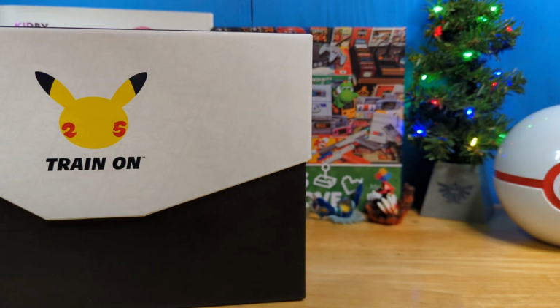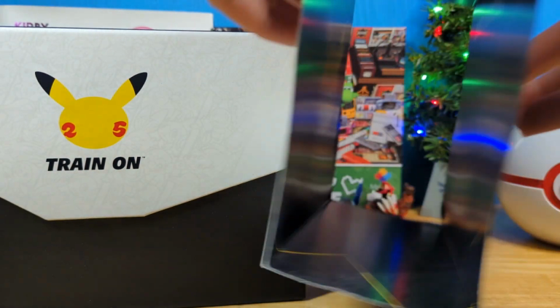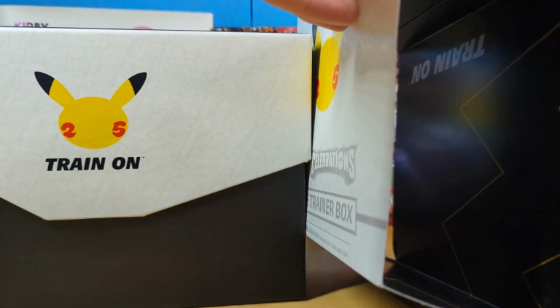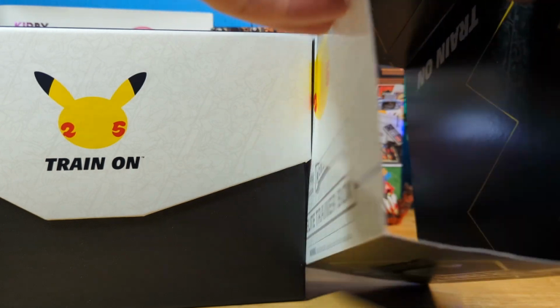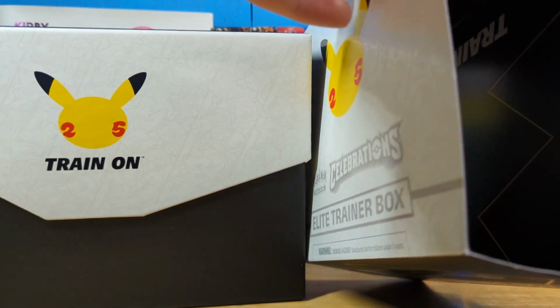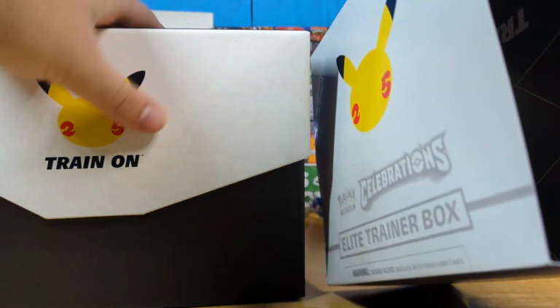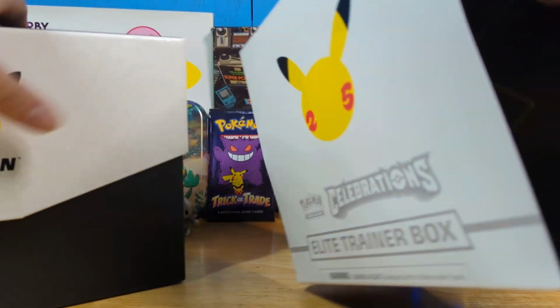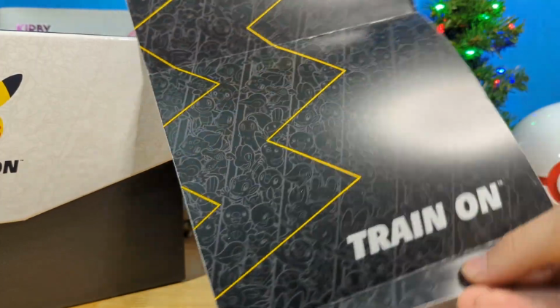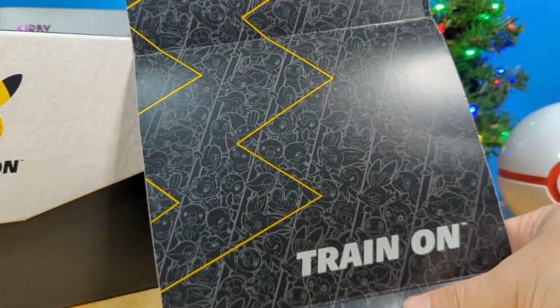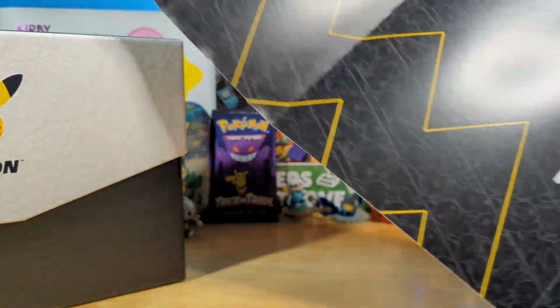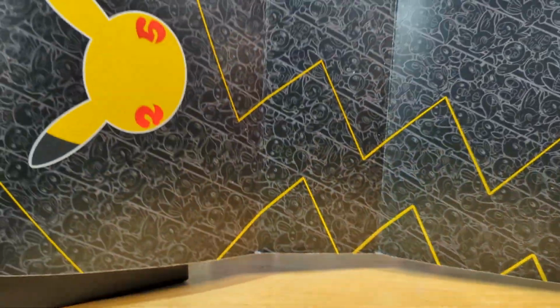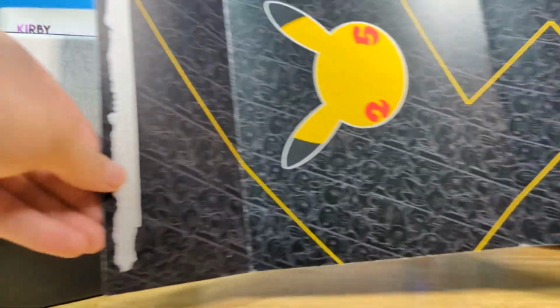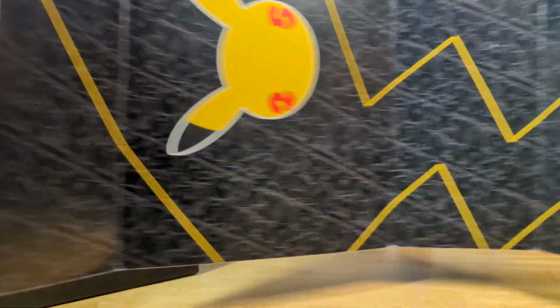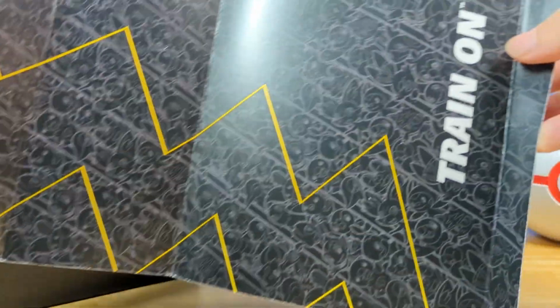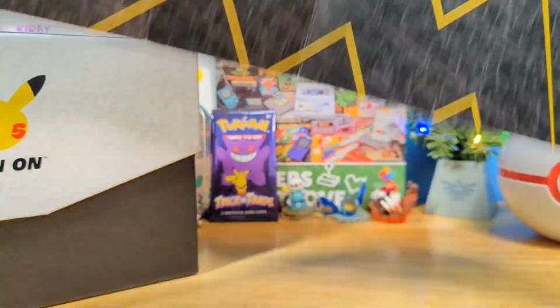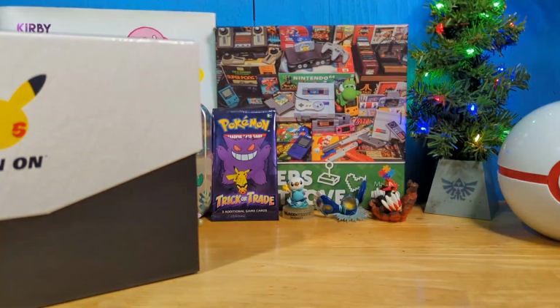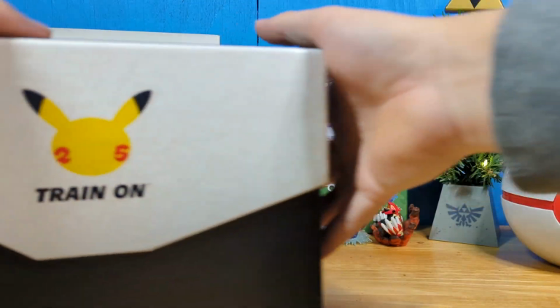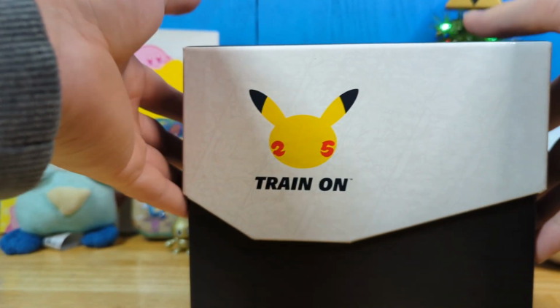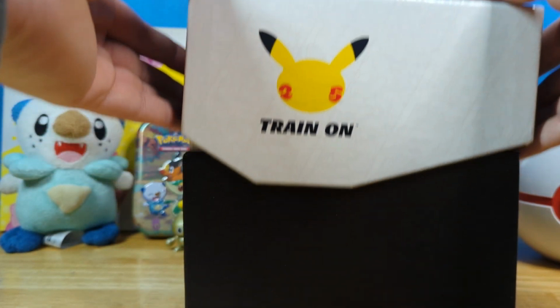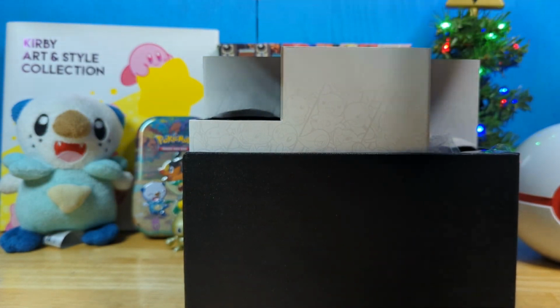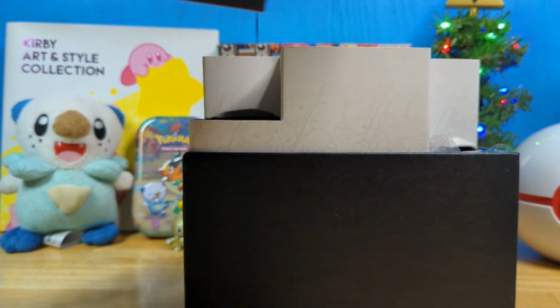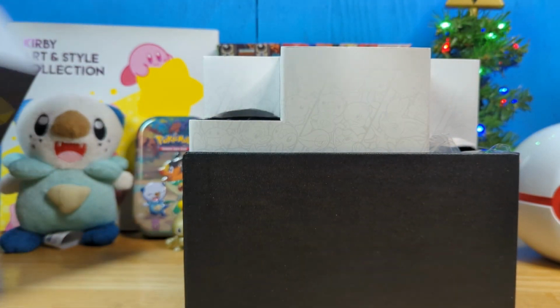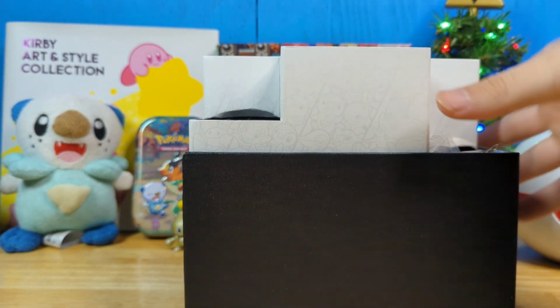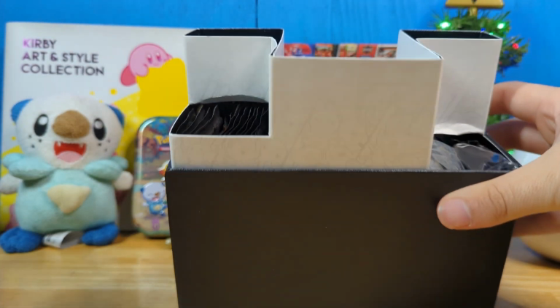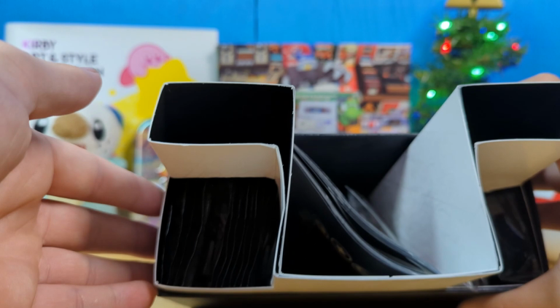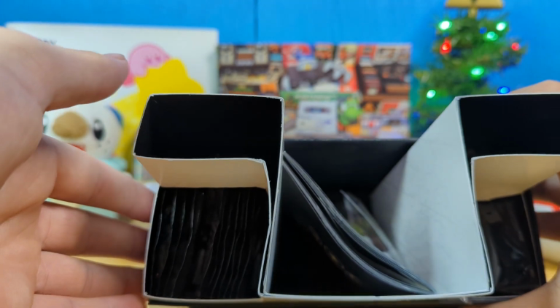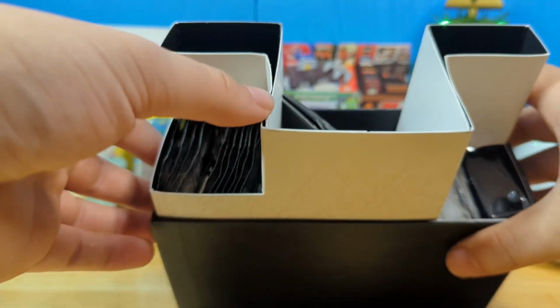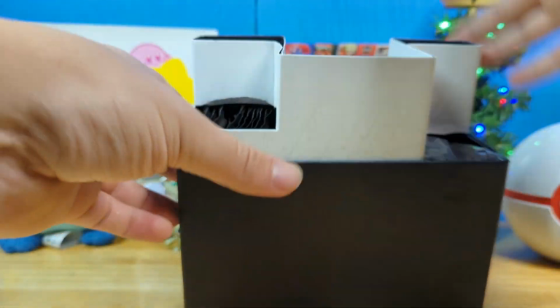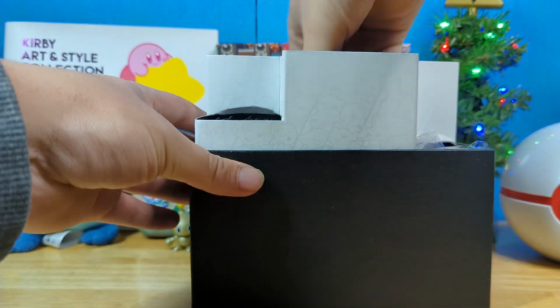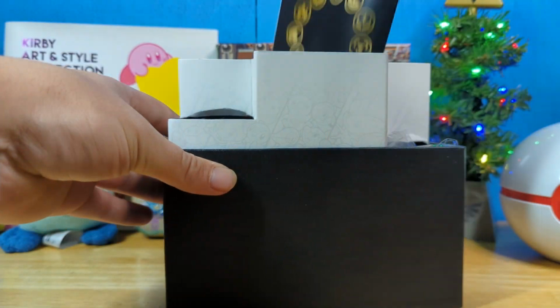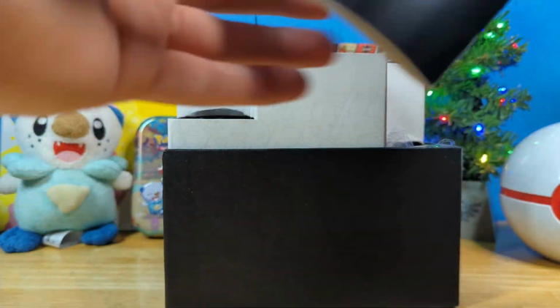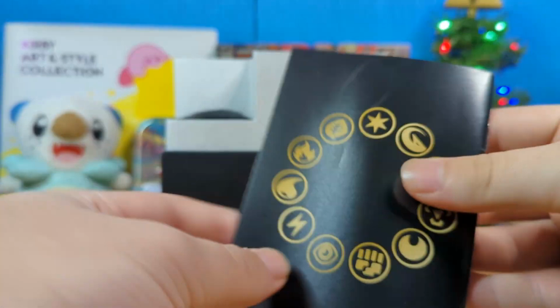Oh look at the inside art. It says something — 'Train on' with just a cool border. That's nice. I need to see what's in here. Whoa, what the heck is going on here? What is this?